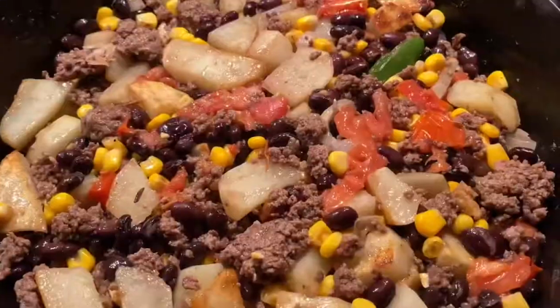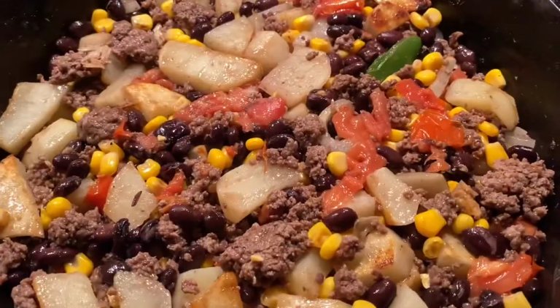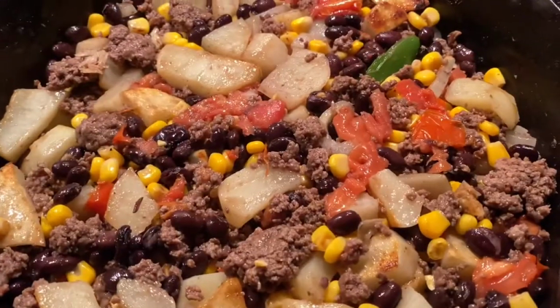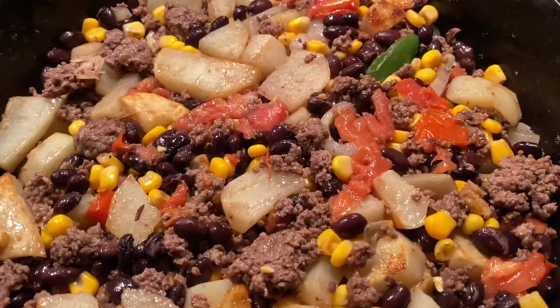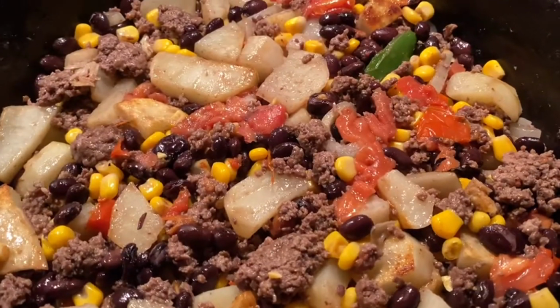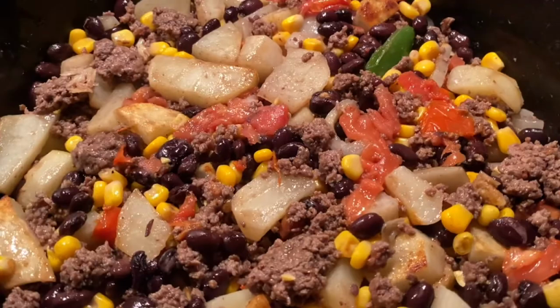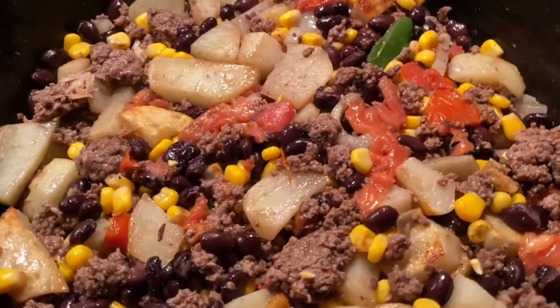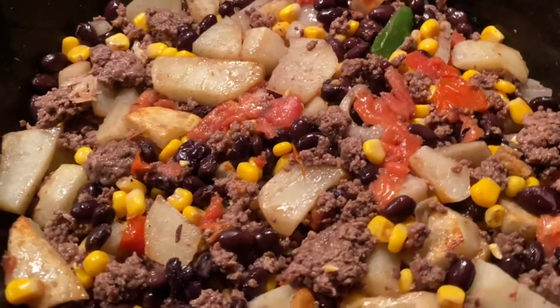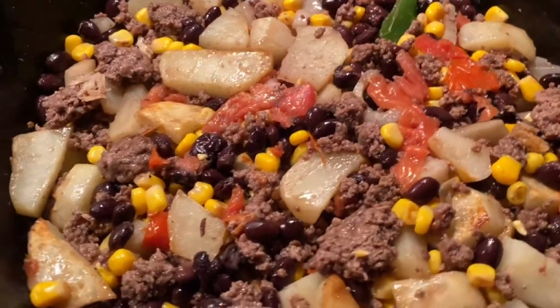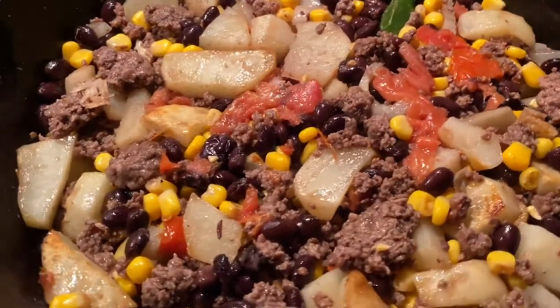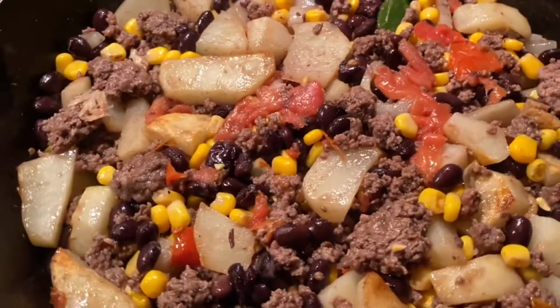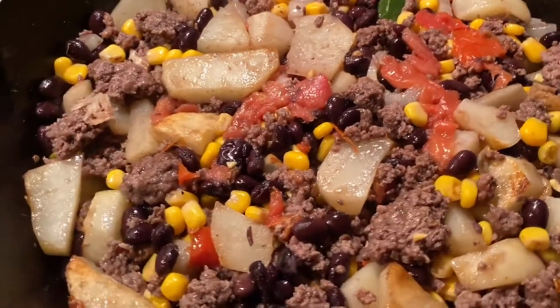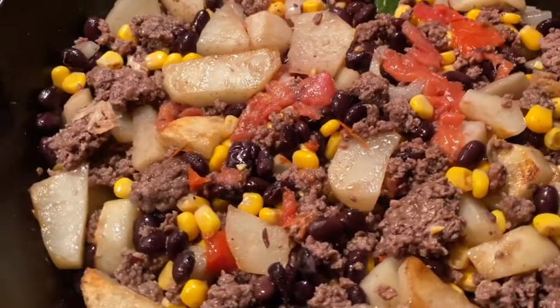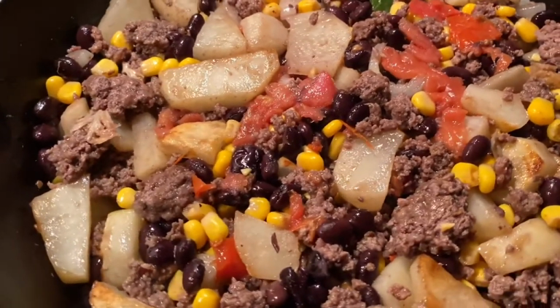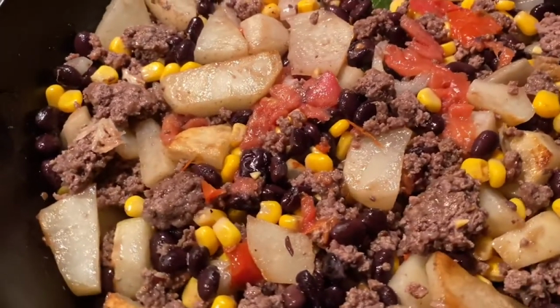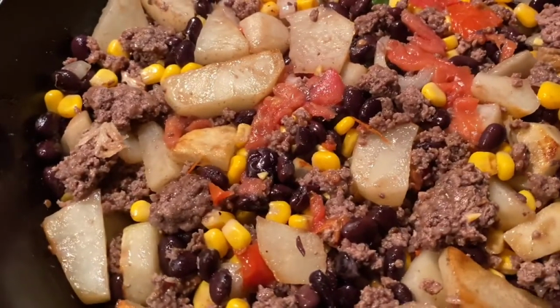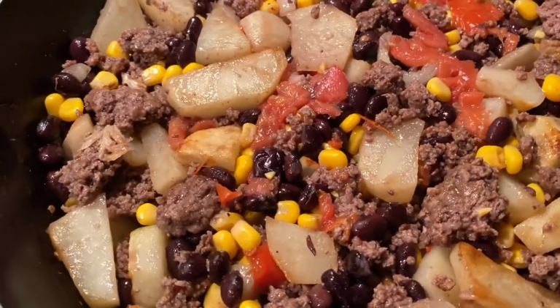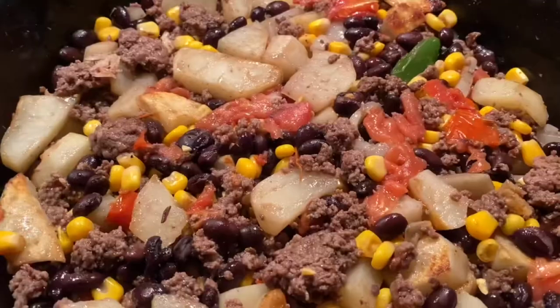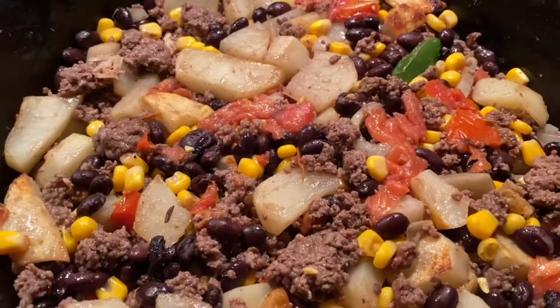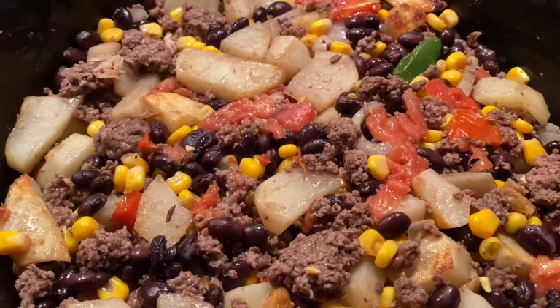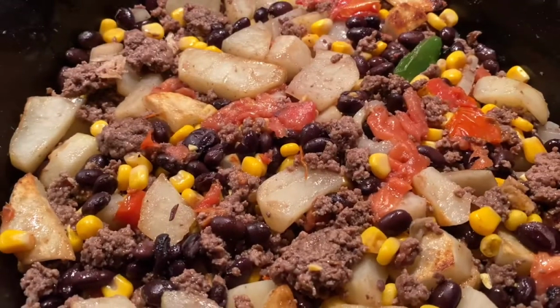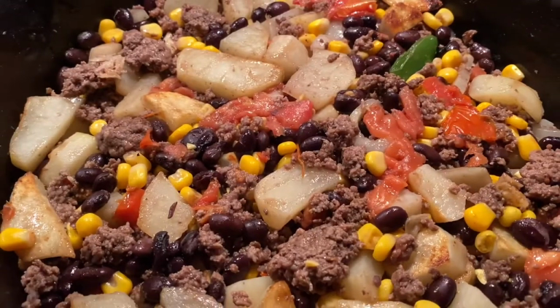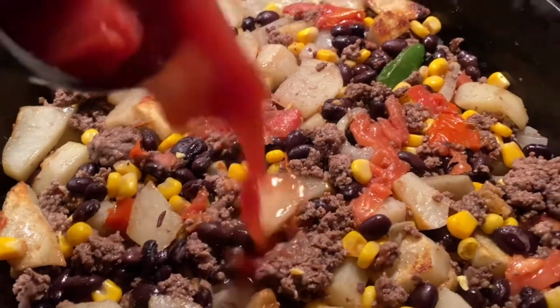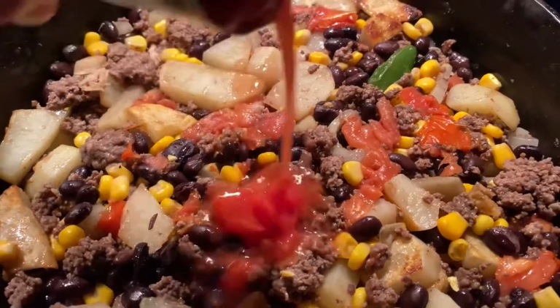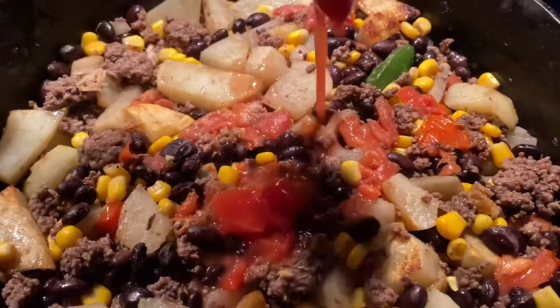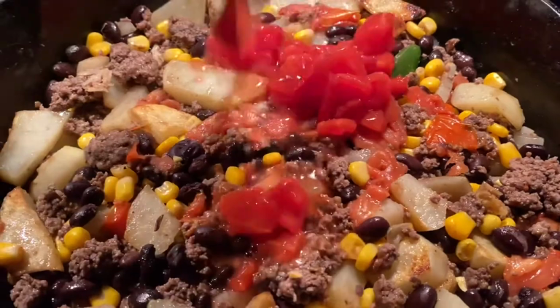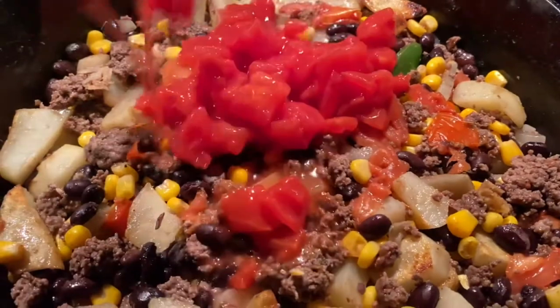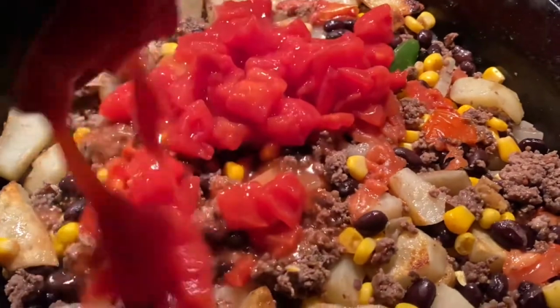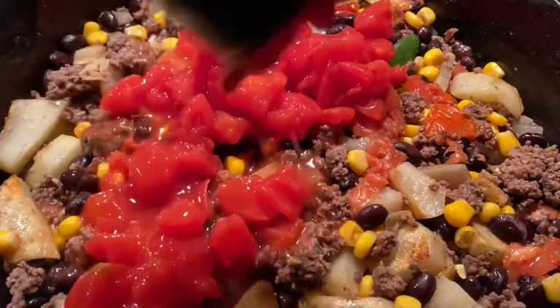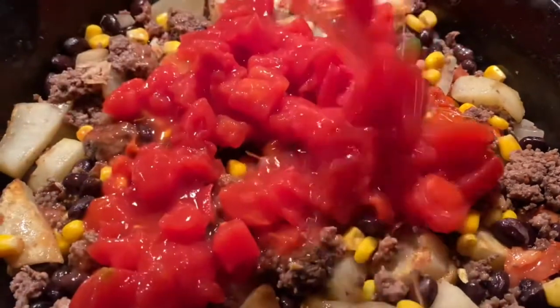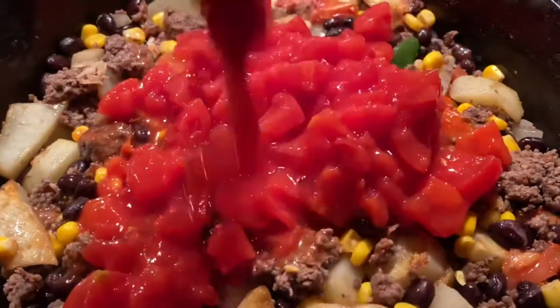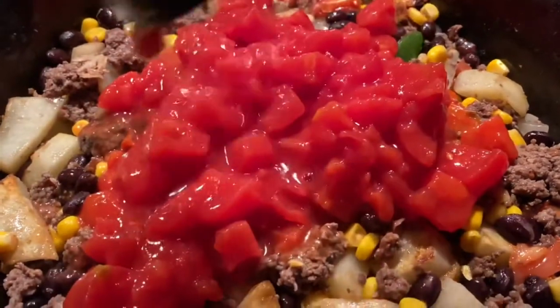It's a great idea. The ingredients are nice. It's actually a good idea. It's a great idea.